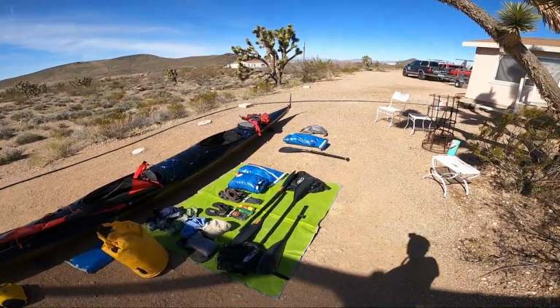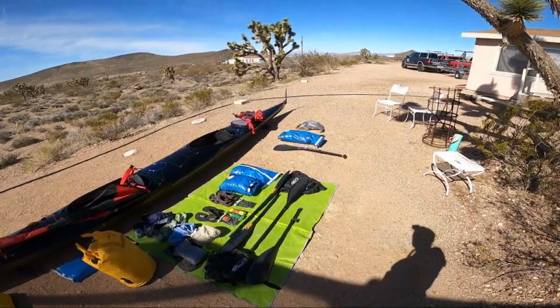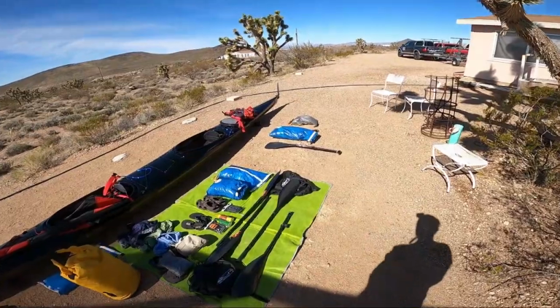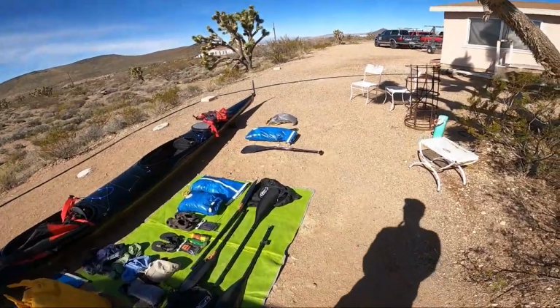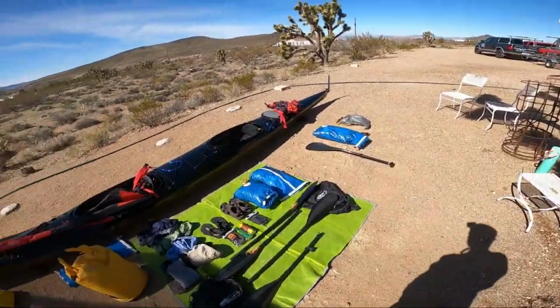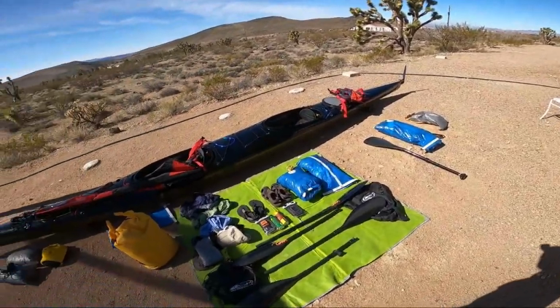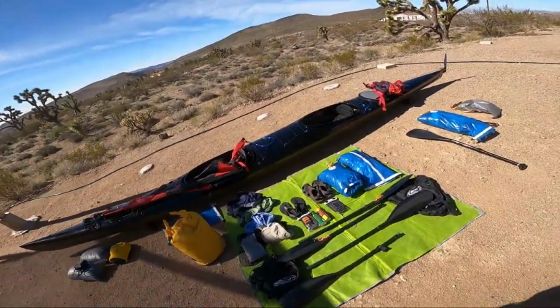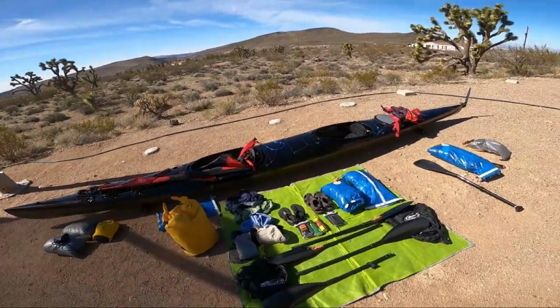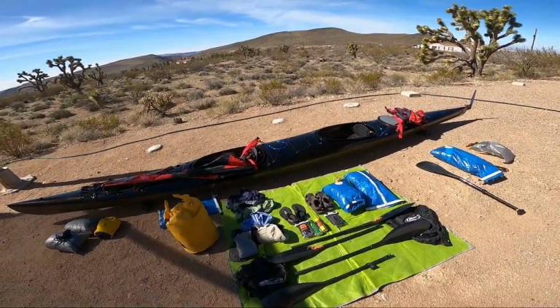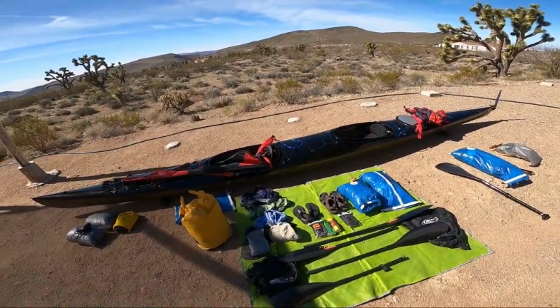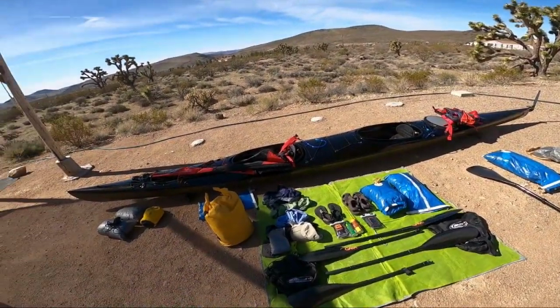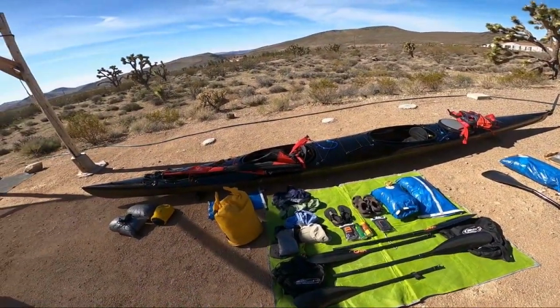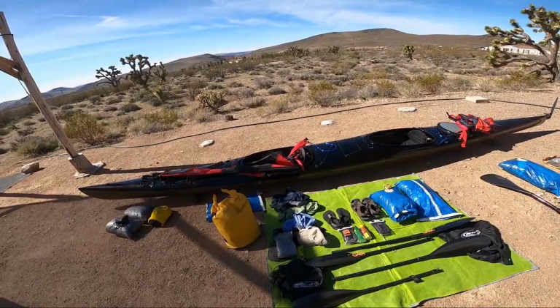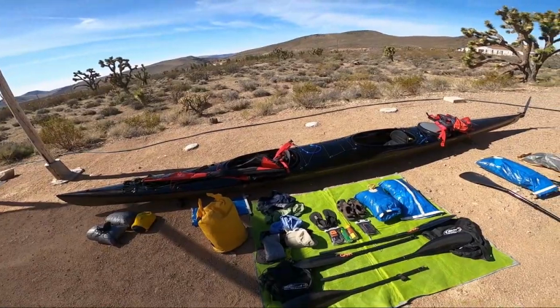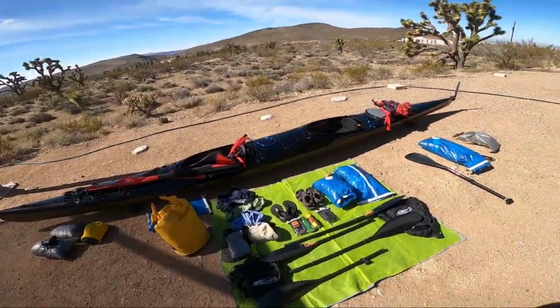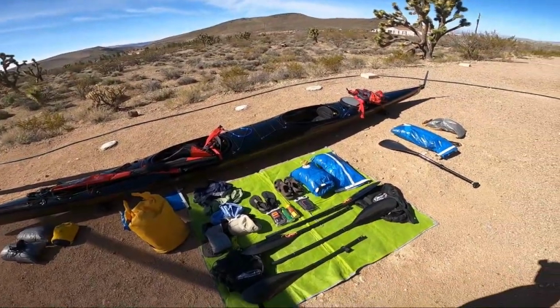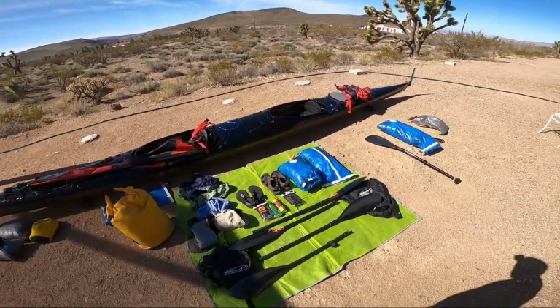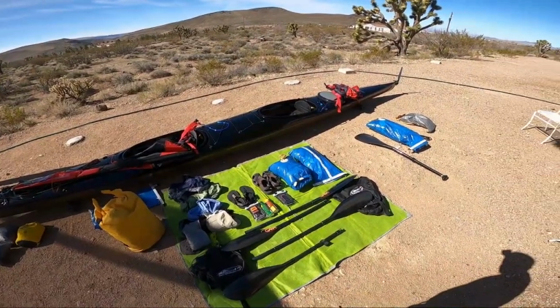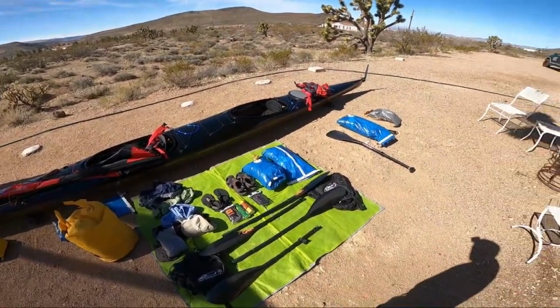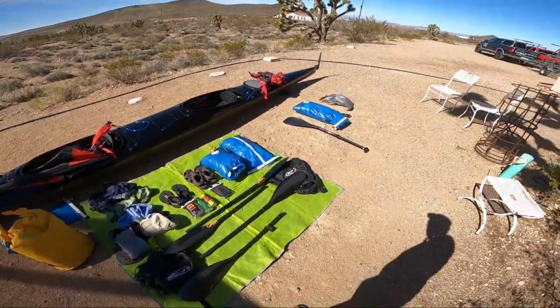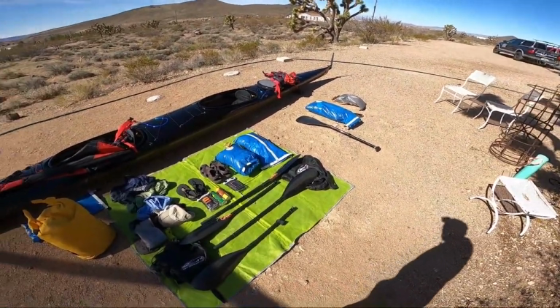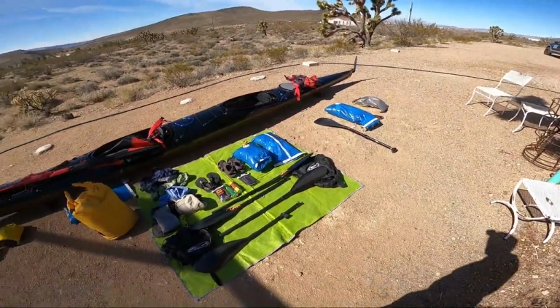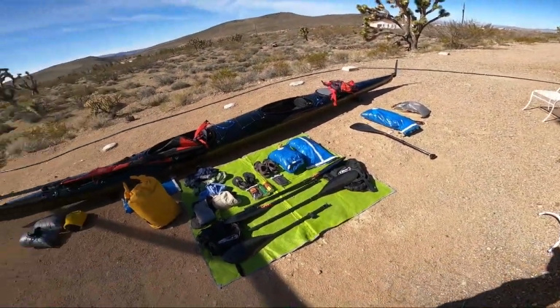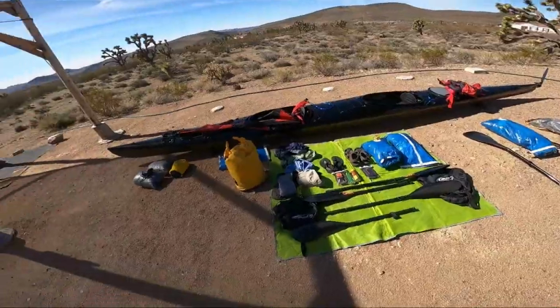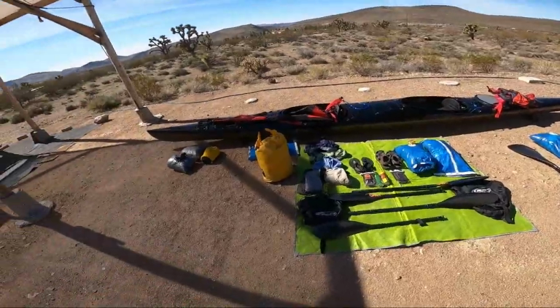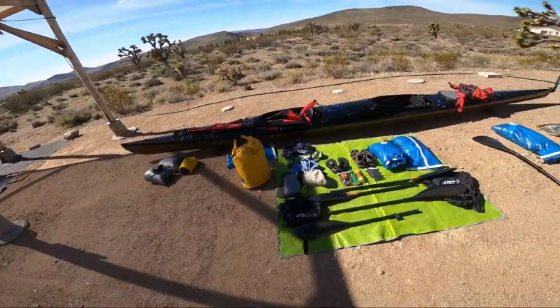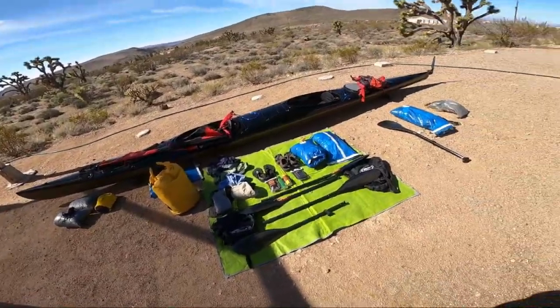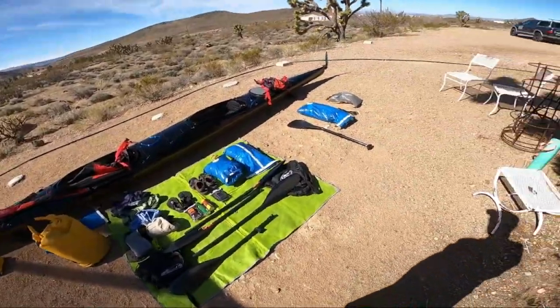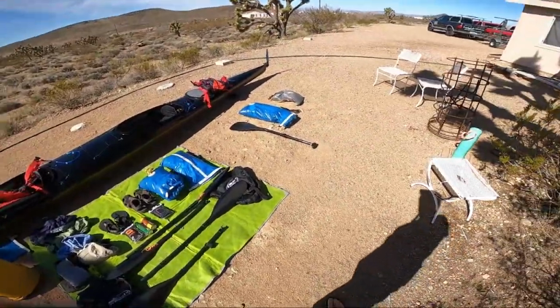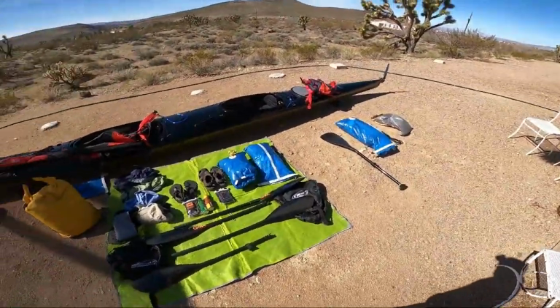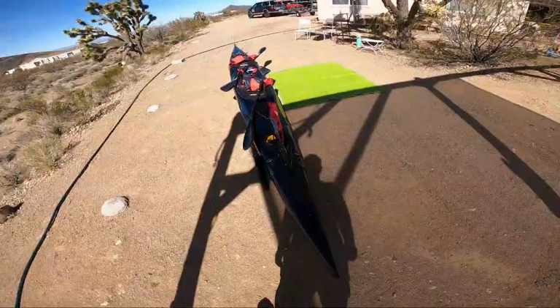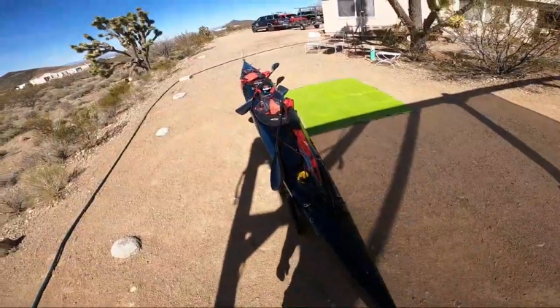Last year was kind of a headwind year — light headwinds but a headwind for most of the course — 72 hours, 48 minutes. I'm going to show you how the whole kit looks with the boat loaded with the gear.